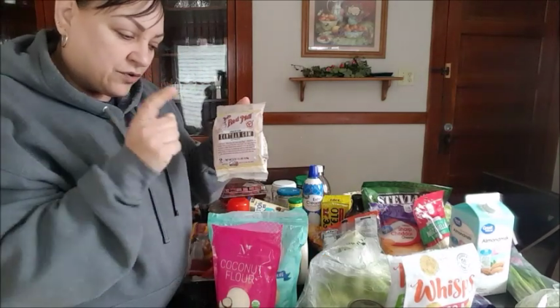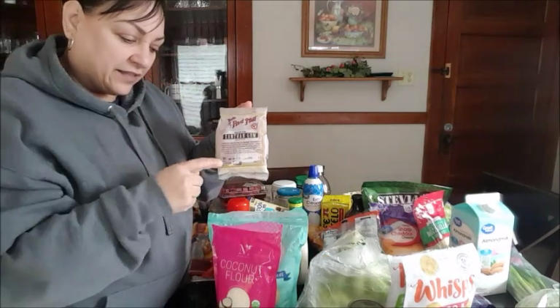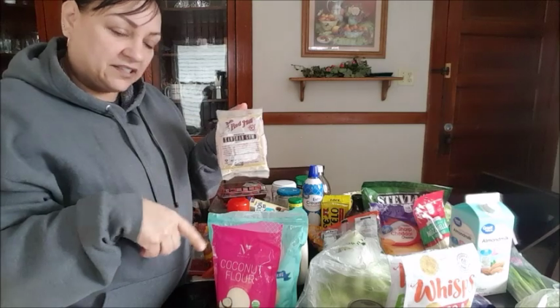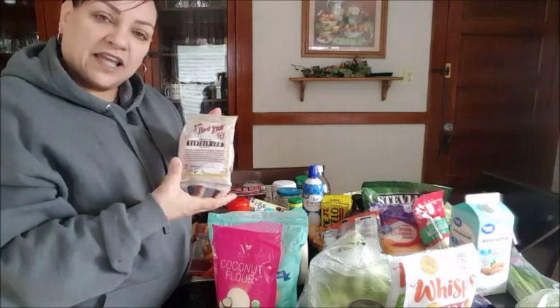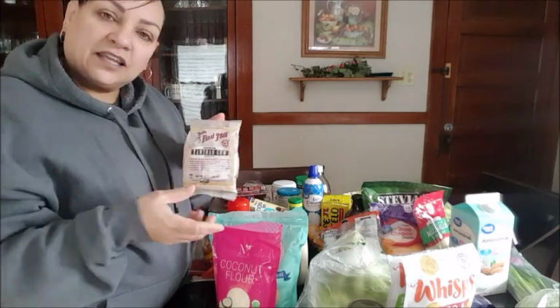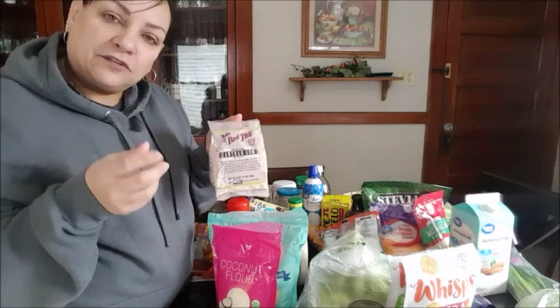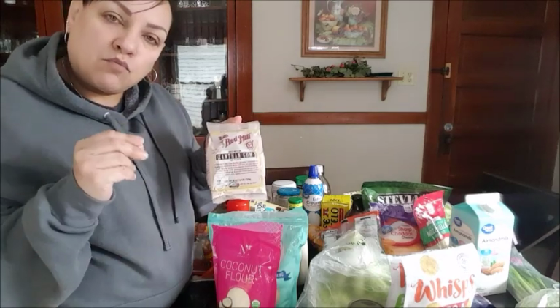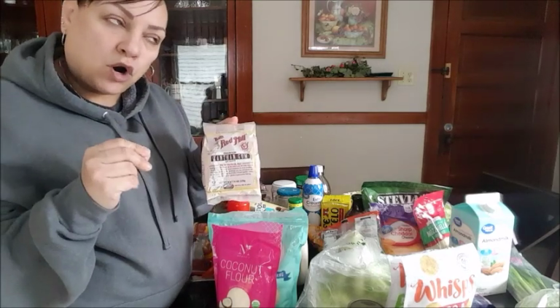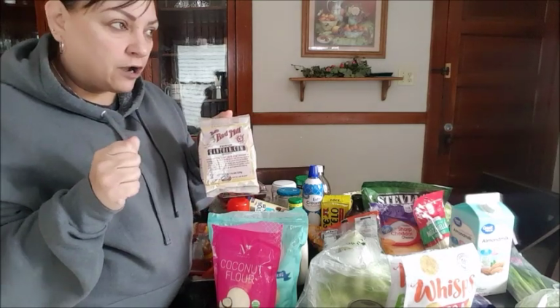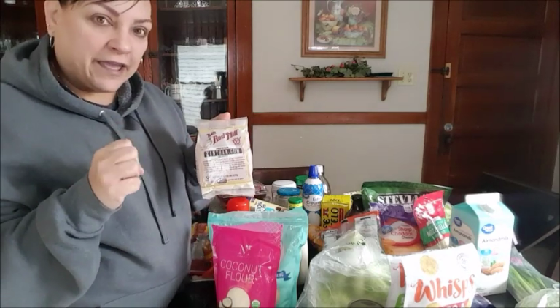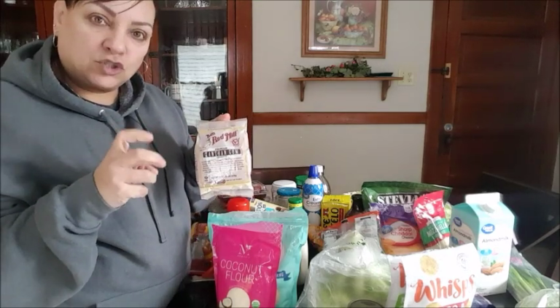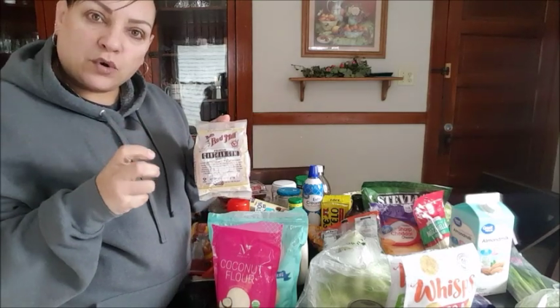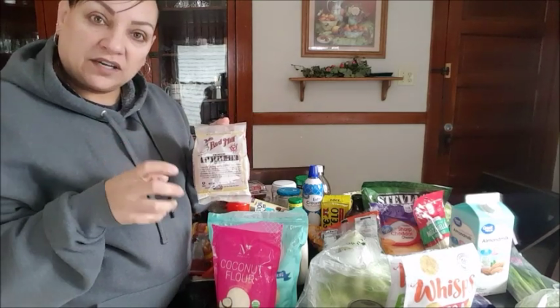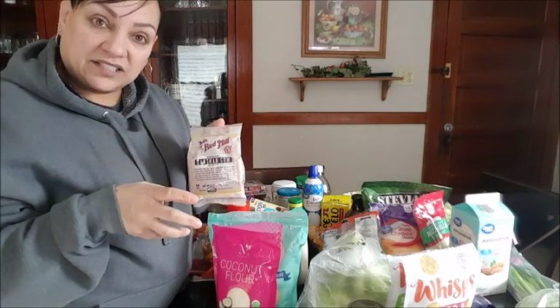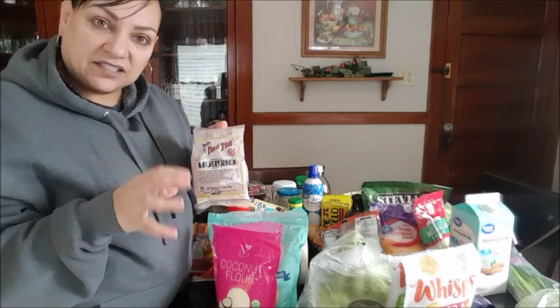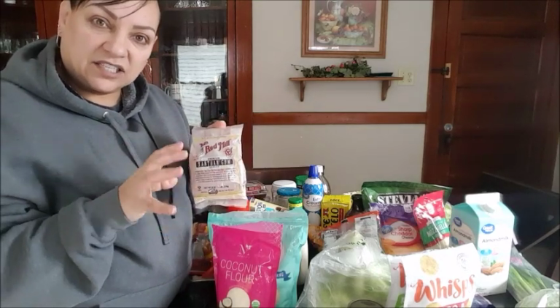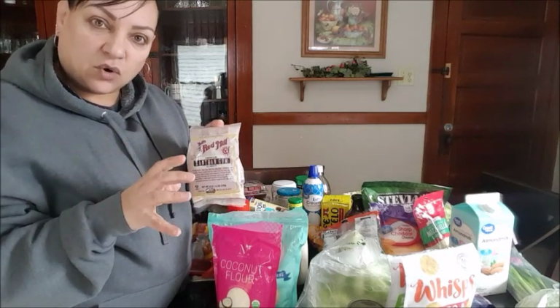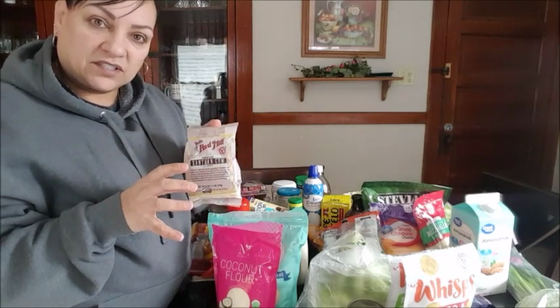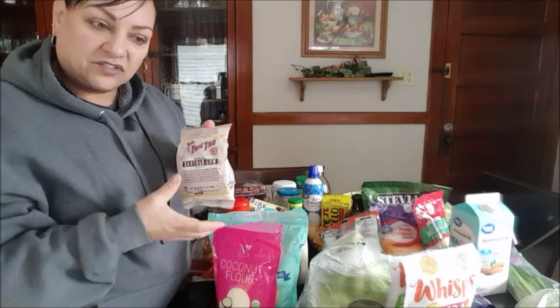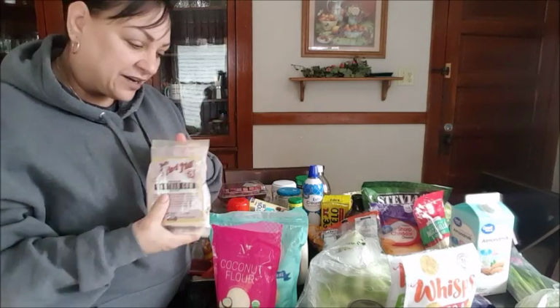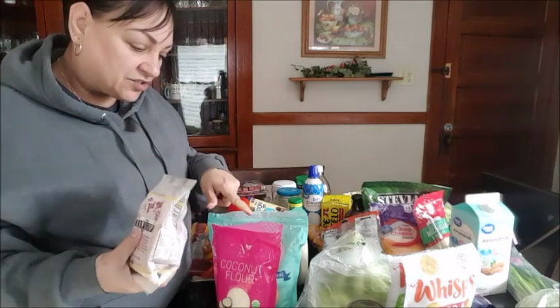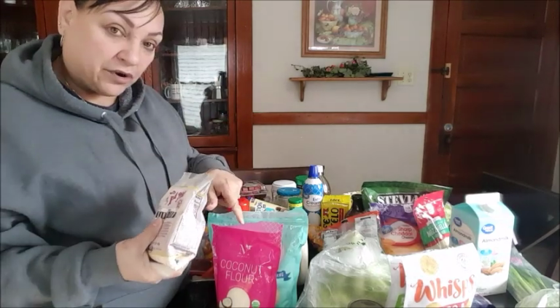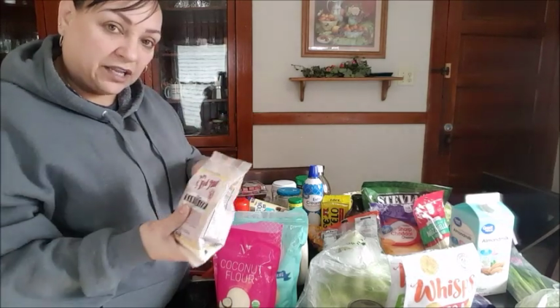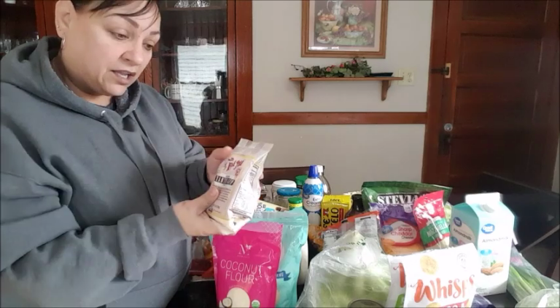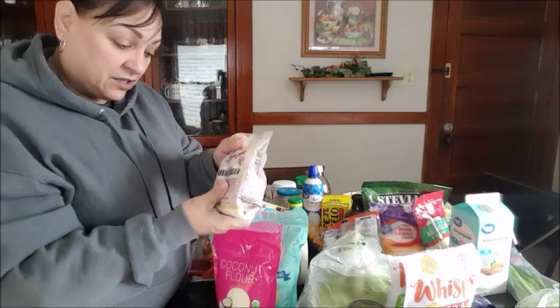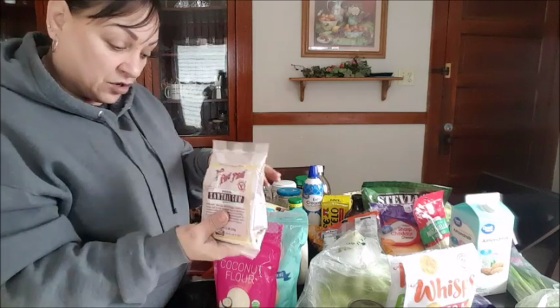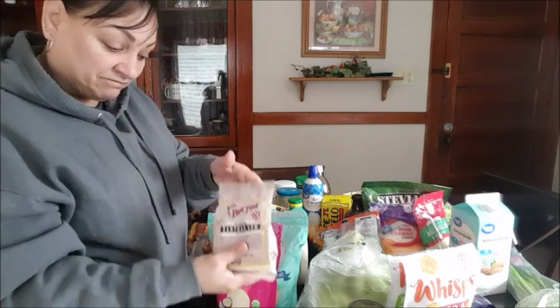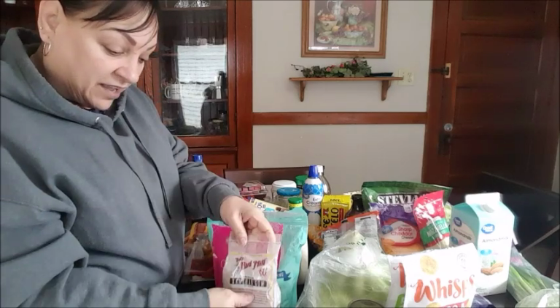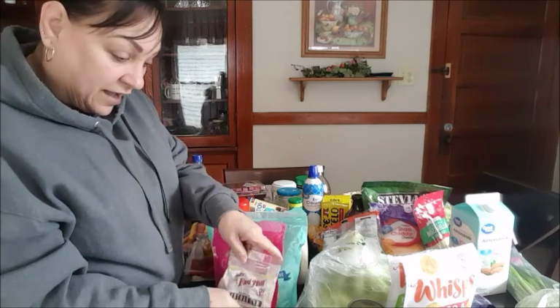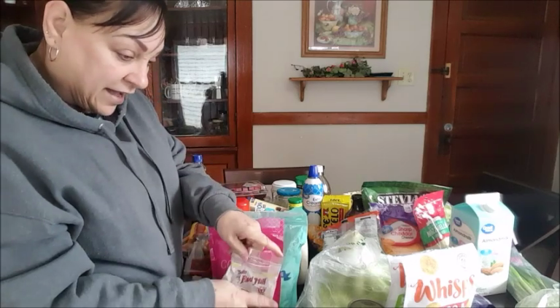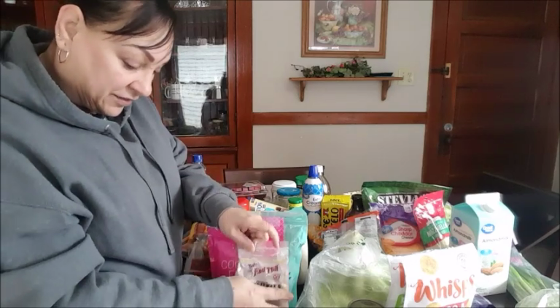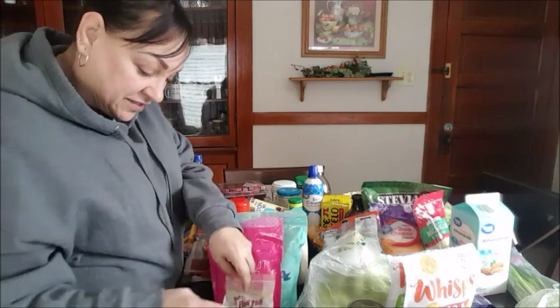You add this and it gives it more of a doughy consistency, a doughy texture, and not so grainy. So I got this.